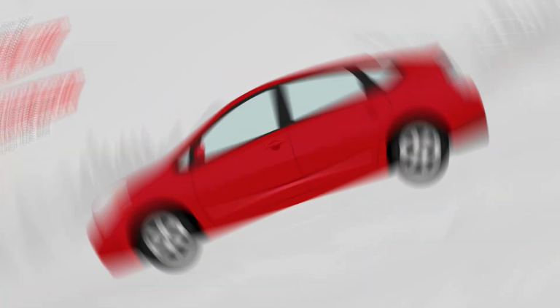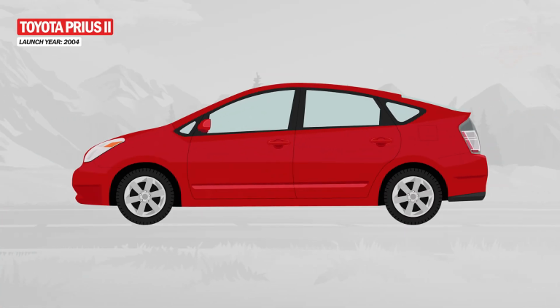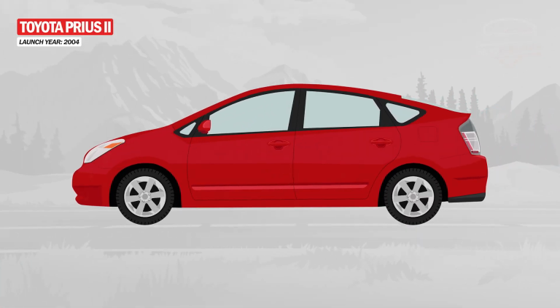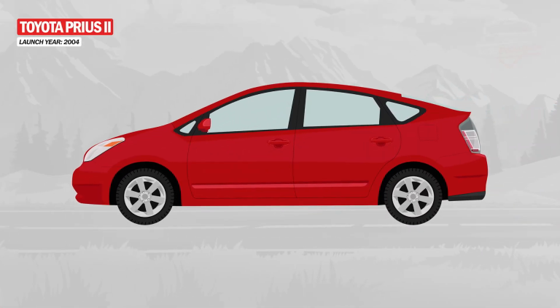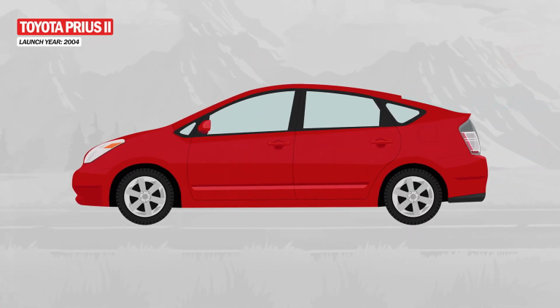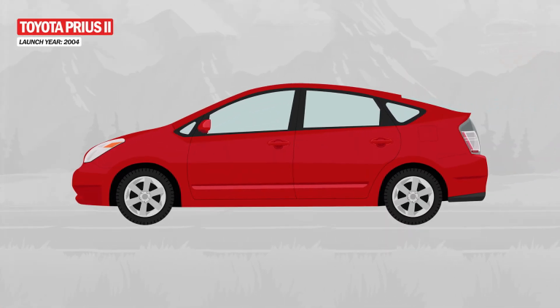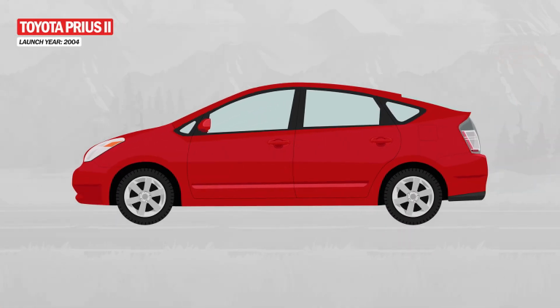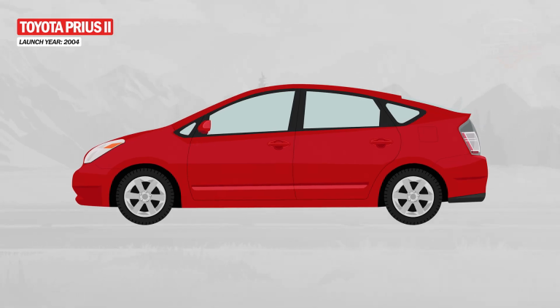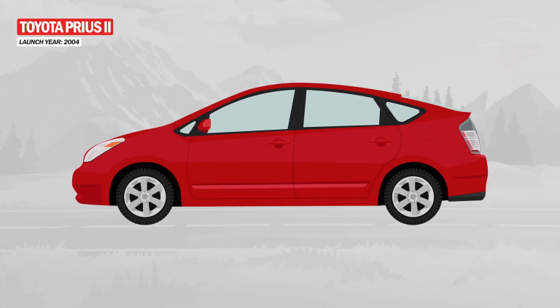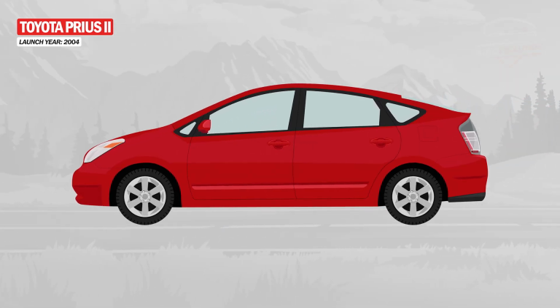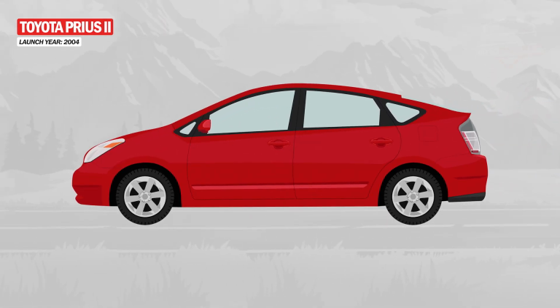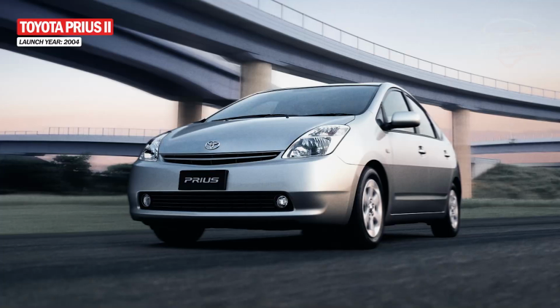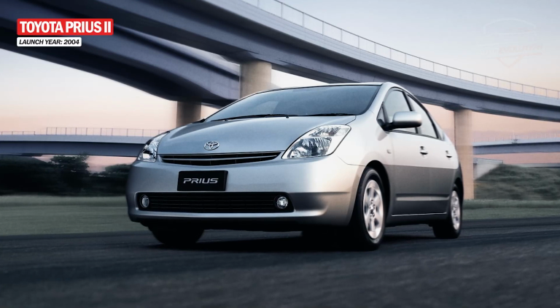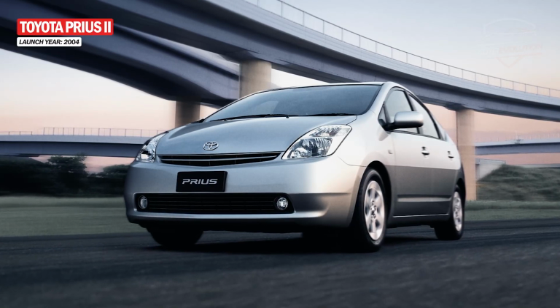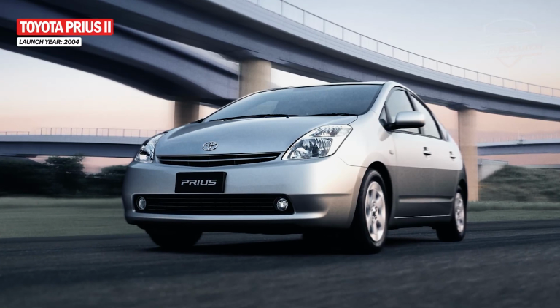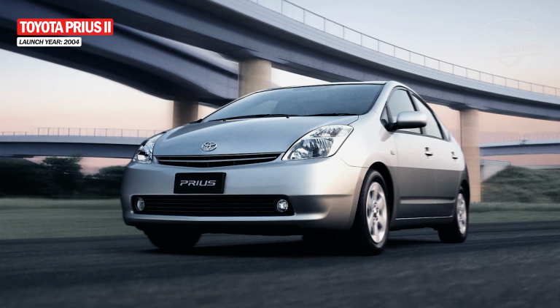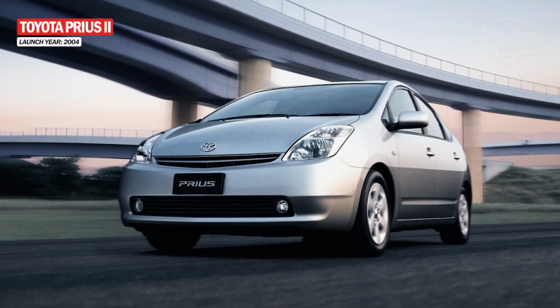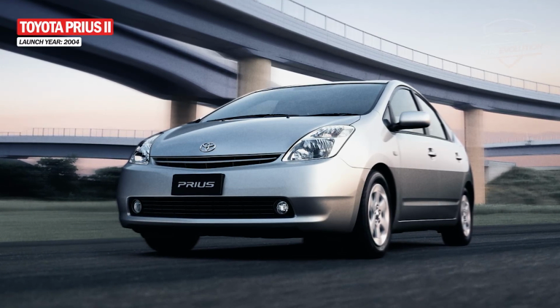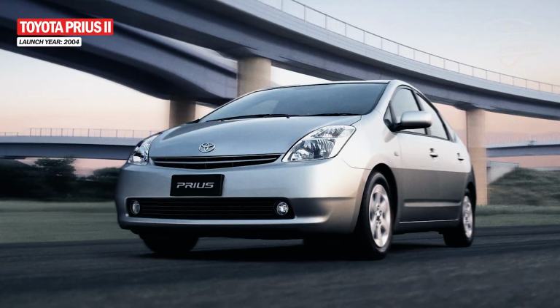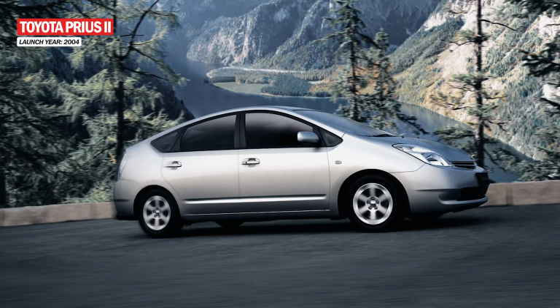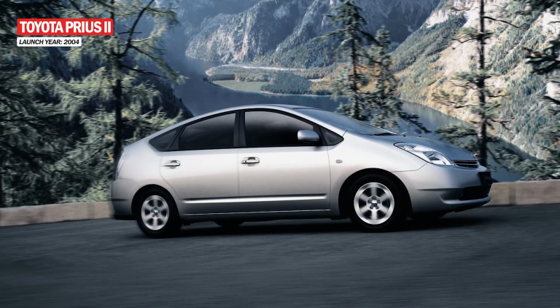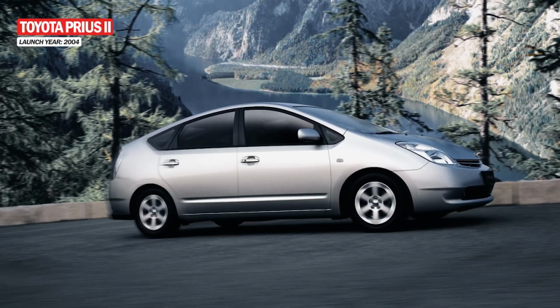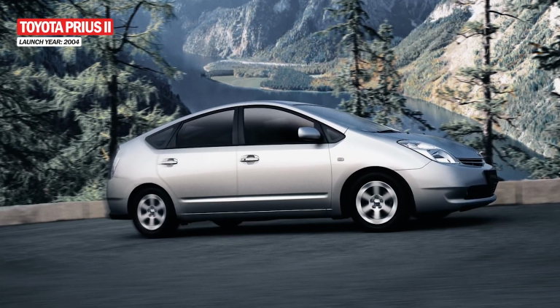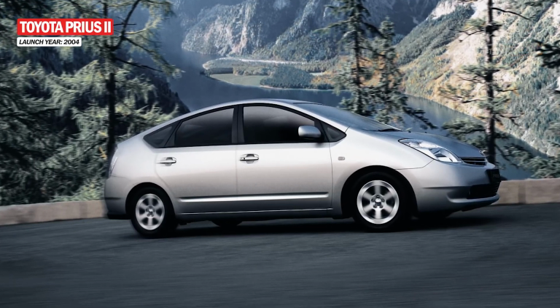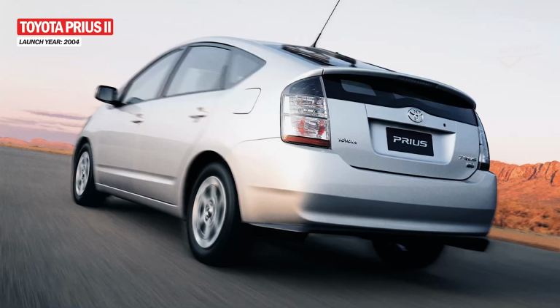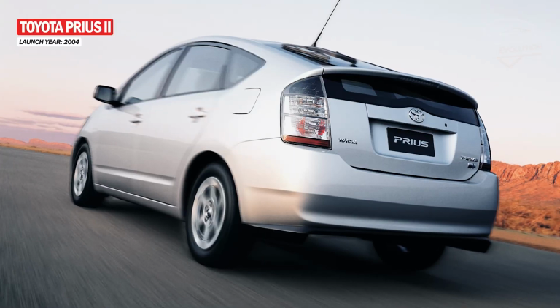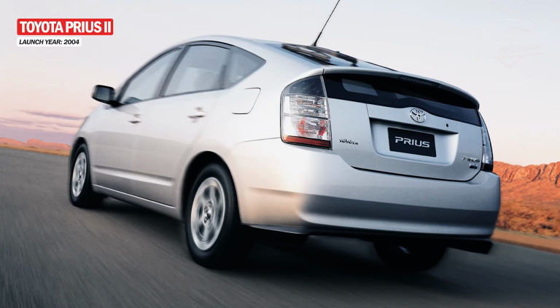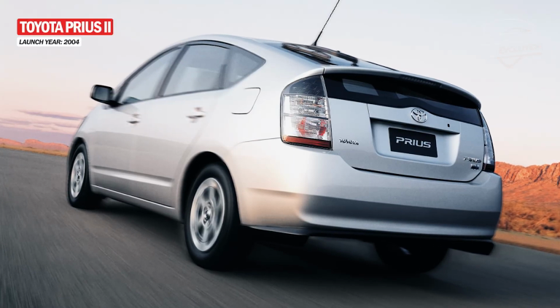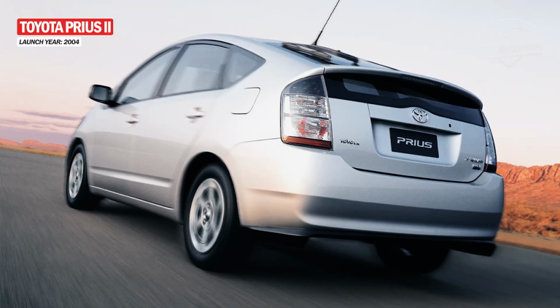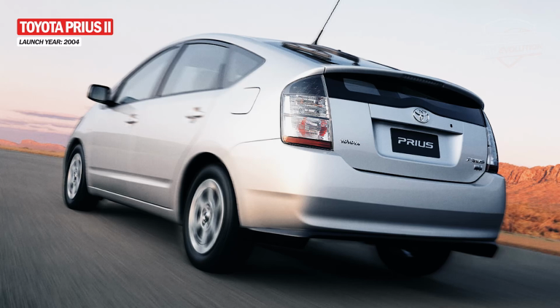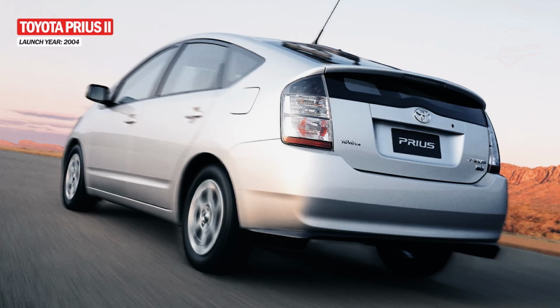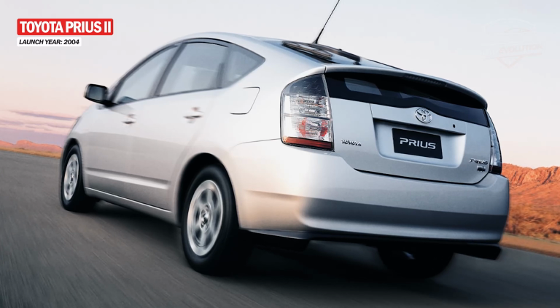The second-generation Prius was introduced in 2003 and was a complete redesign. It became a compact liftback with a changed body style. This time, the highest point is about the front seat and slopes slightly to the front and back, giving it a rectangular silhouette.